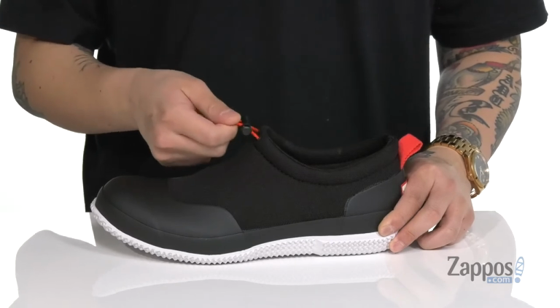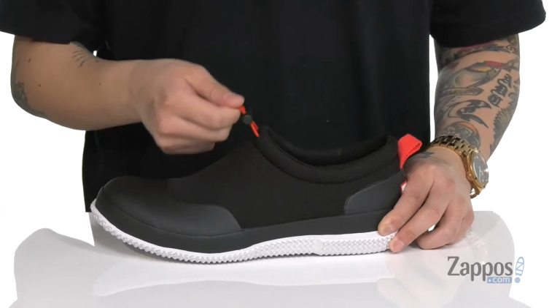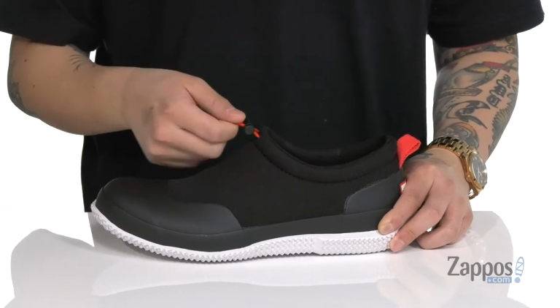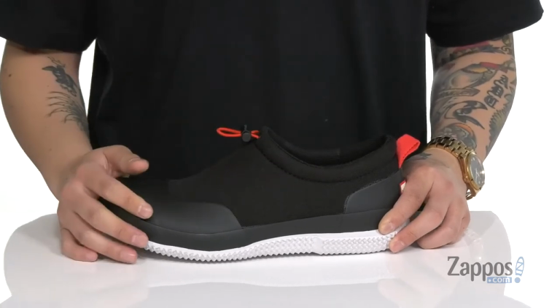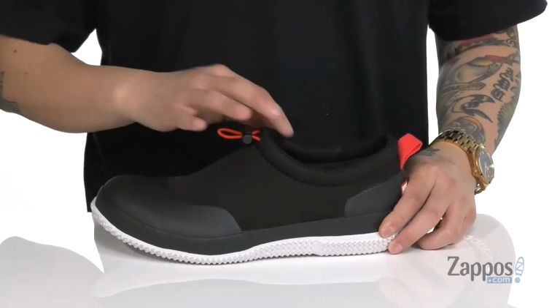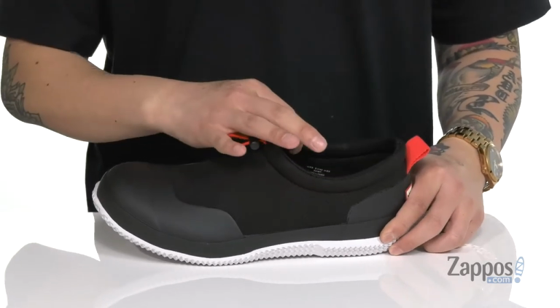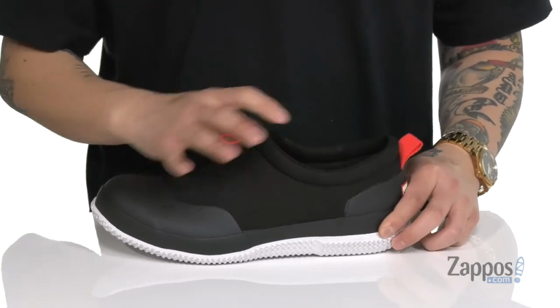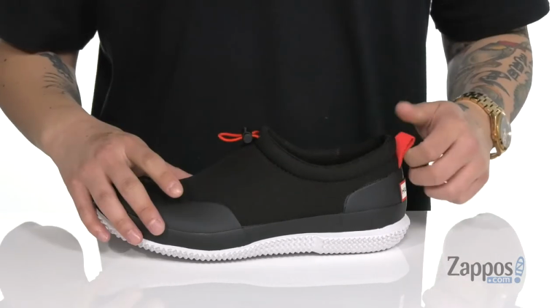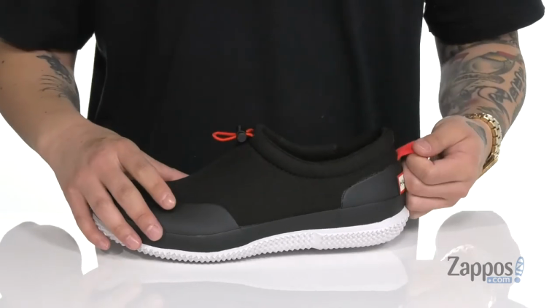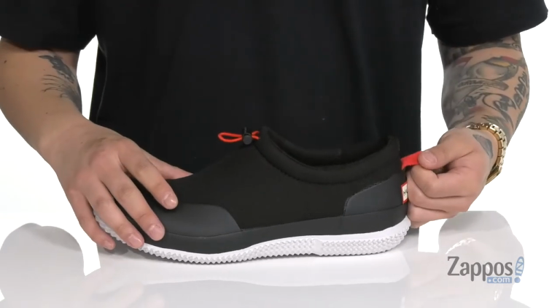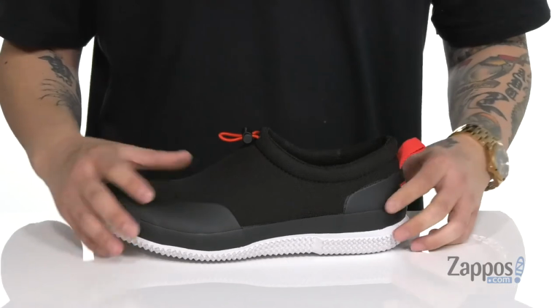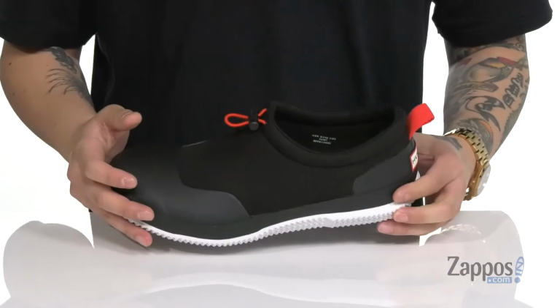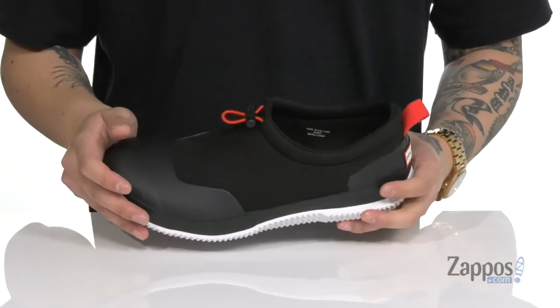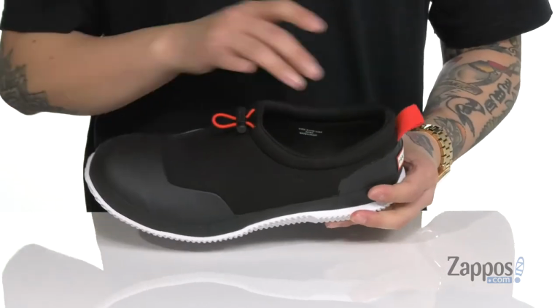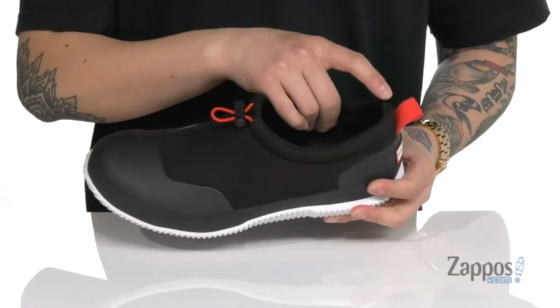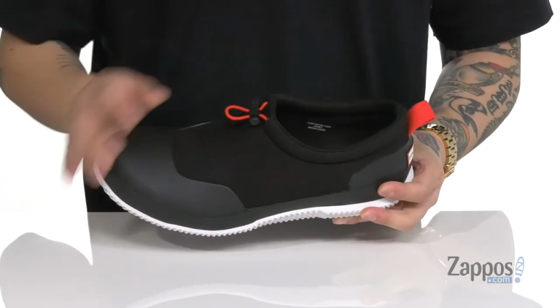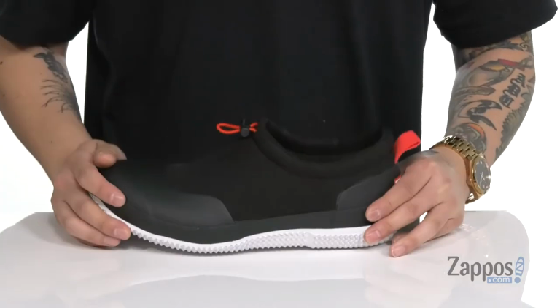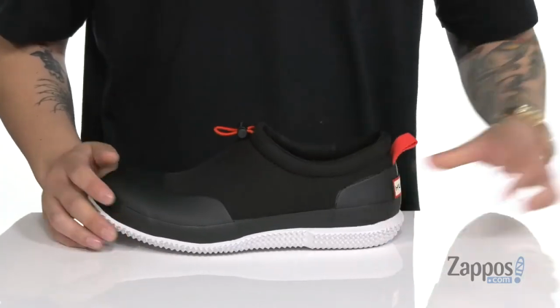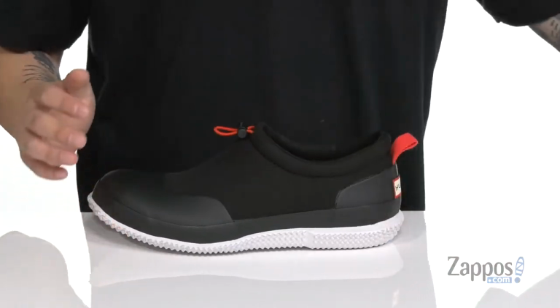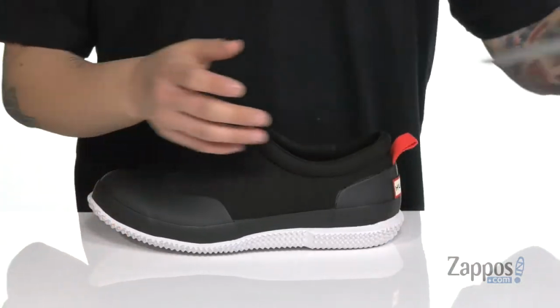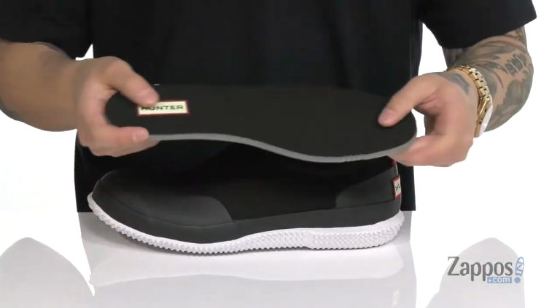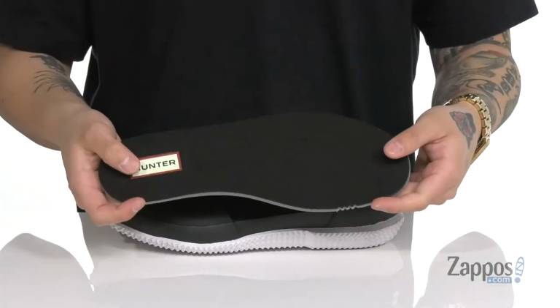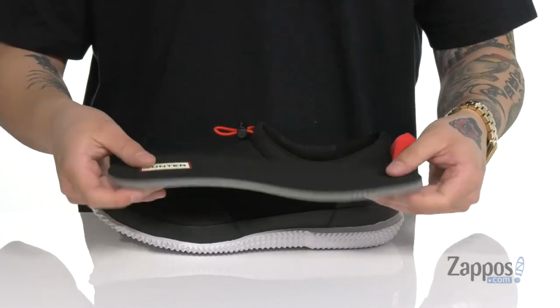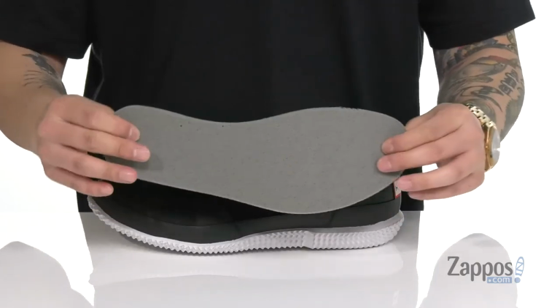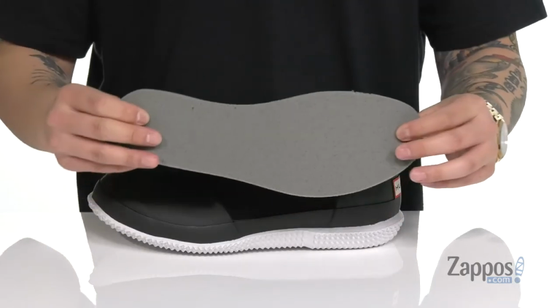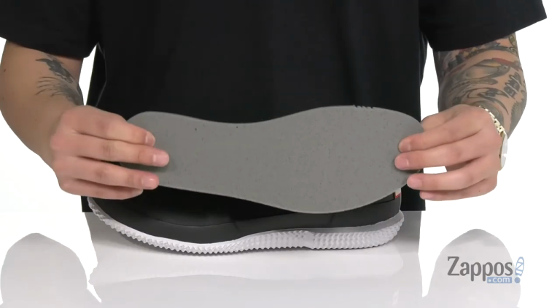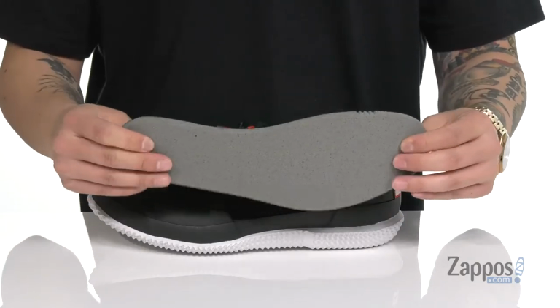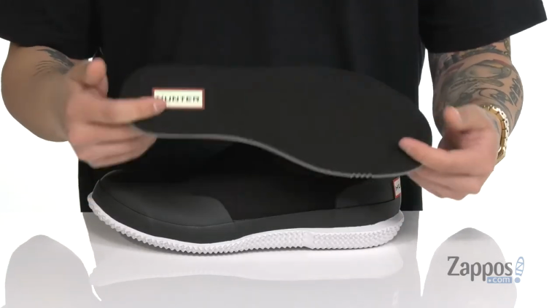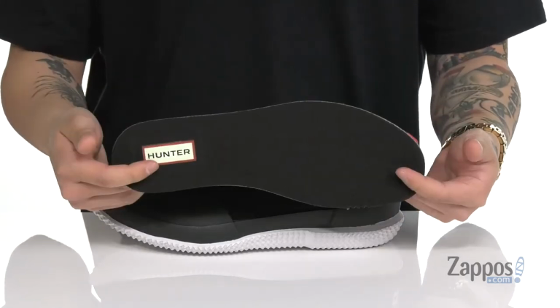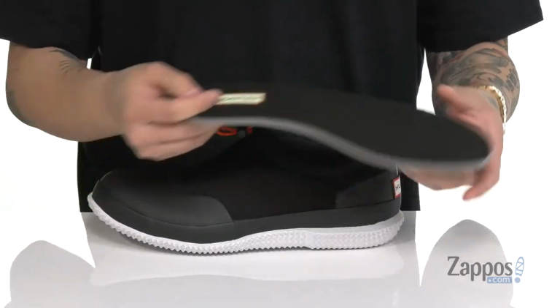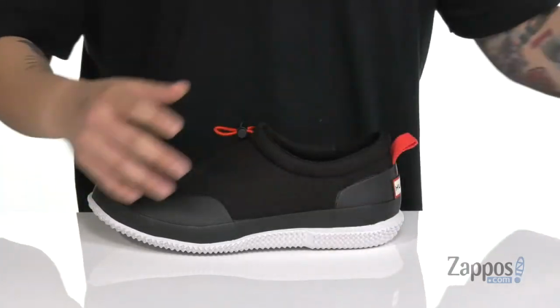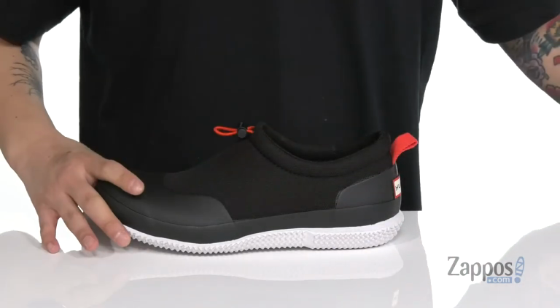You also got an elasticized band up top making it easy to secure around the foot. Padding around the collar as well, along with a pull tab at the heel area so you can throw this on with ease. A soft mesh lining along with a removable cushion footbed that's going to help absorb shock, and features antimicrobial properties to help promote a healthy foot environment.